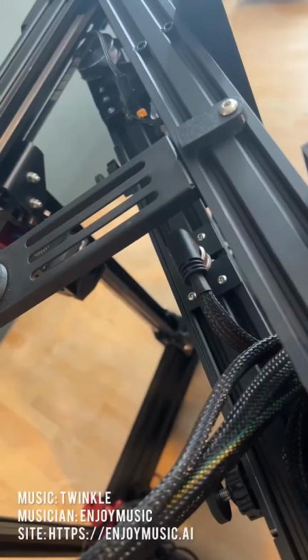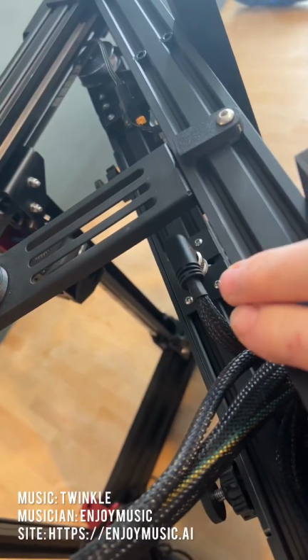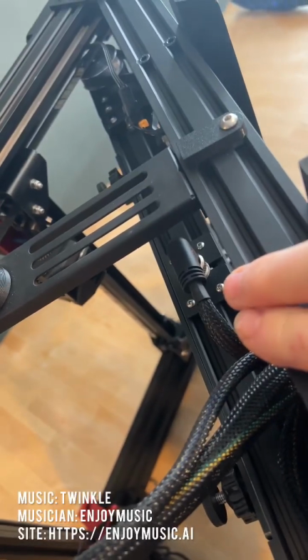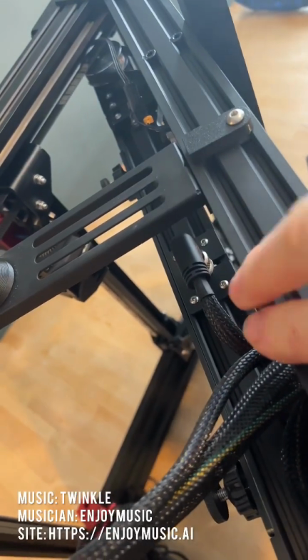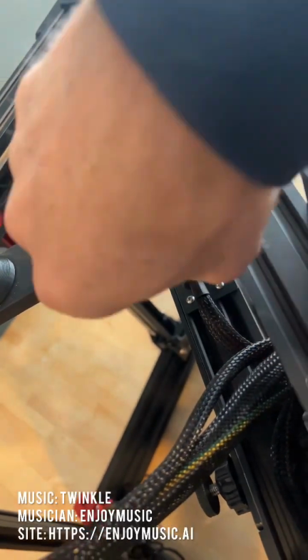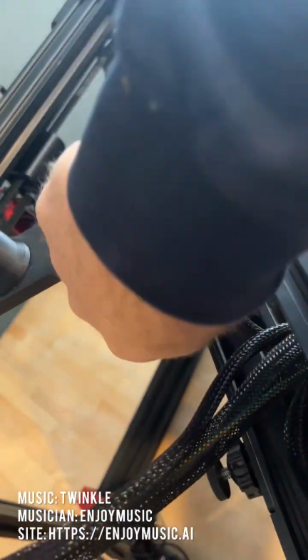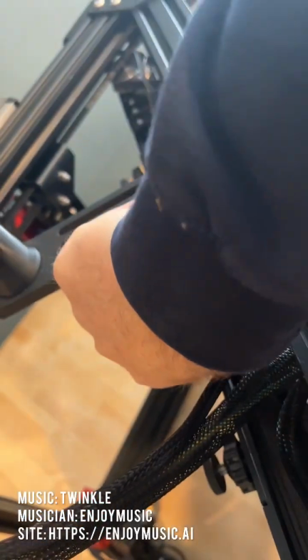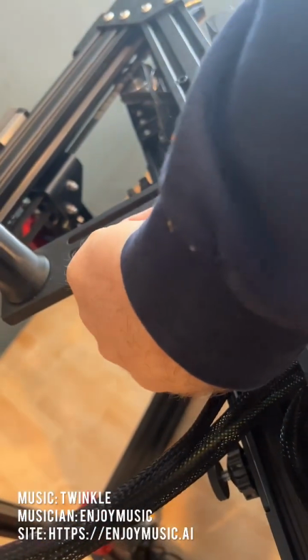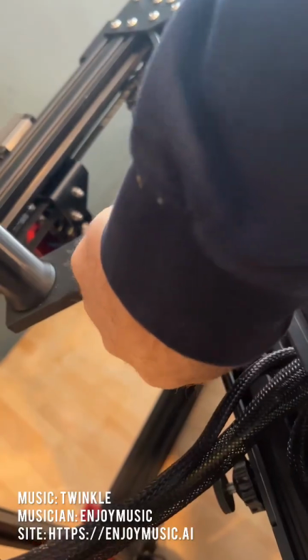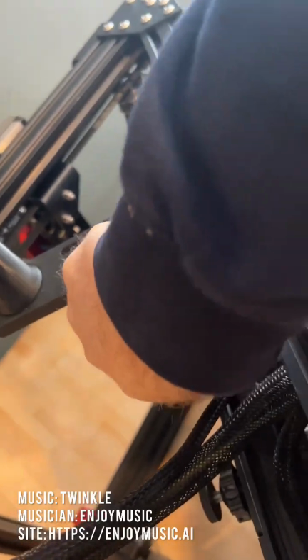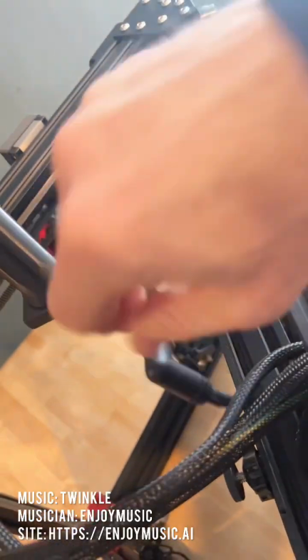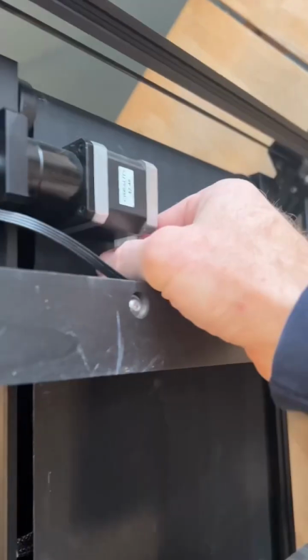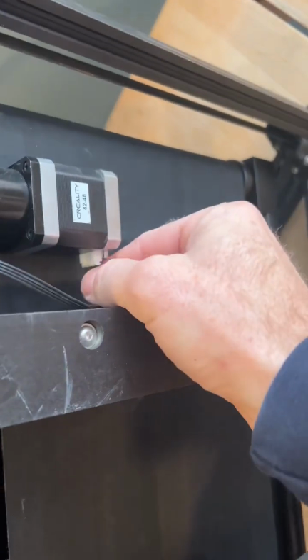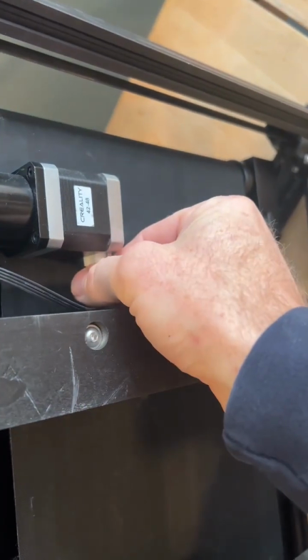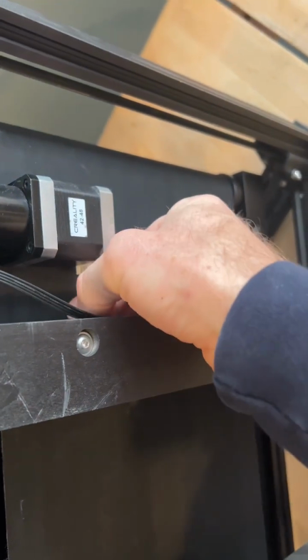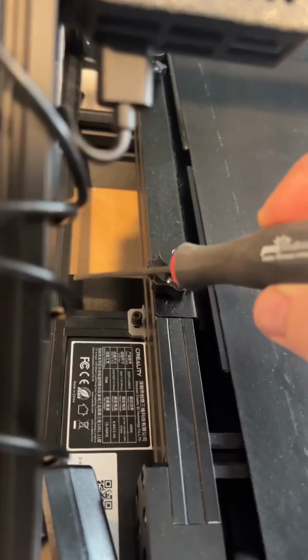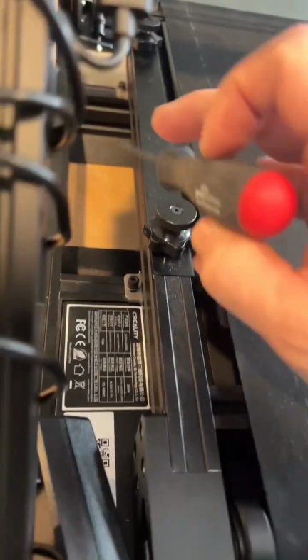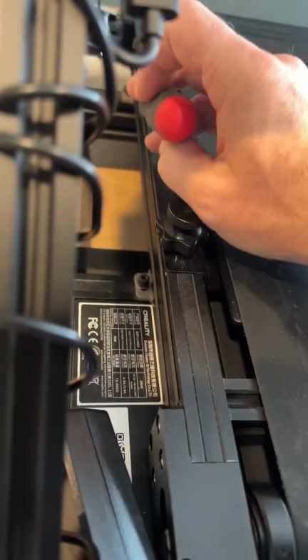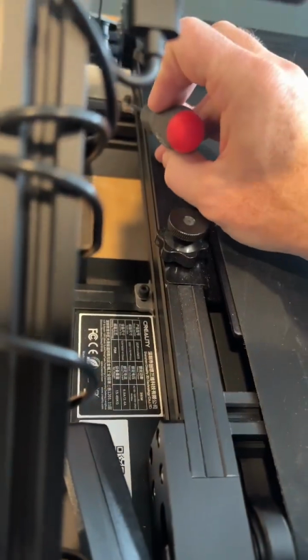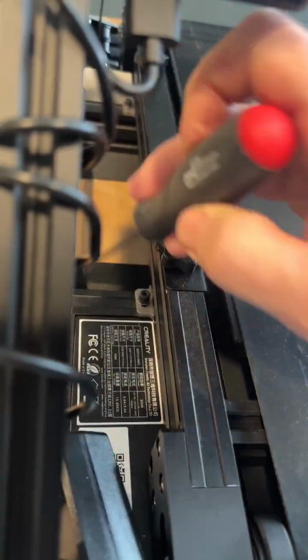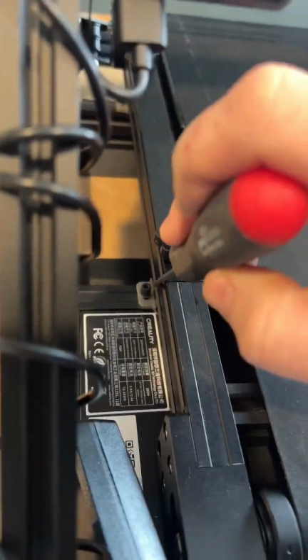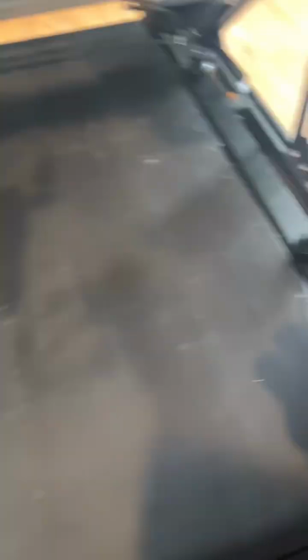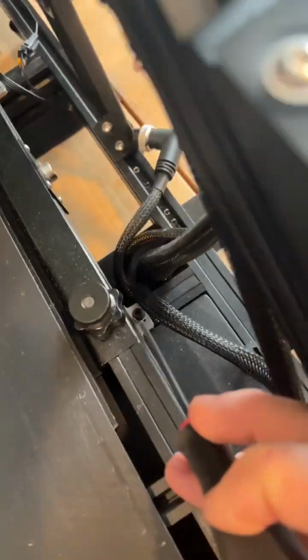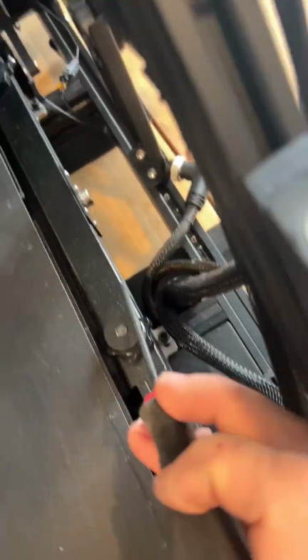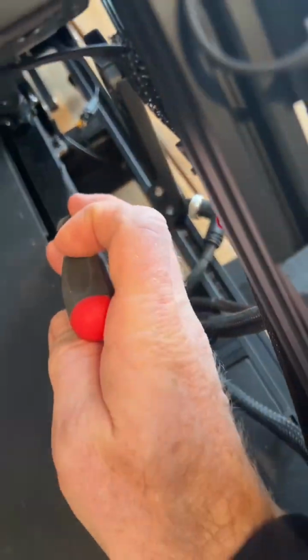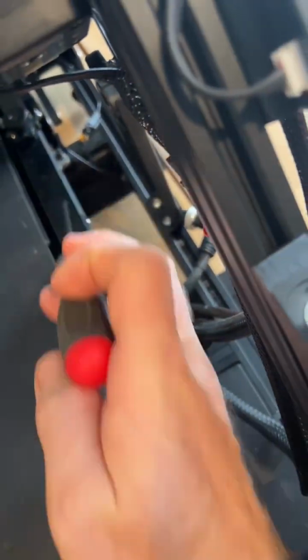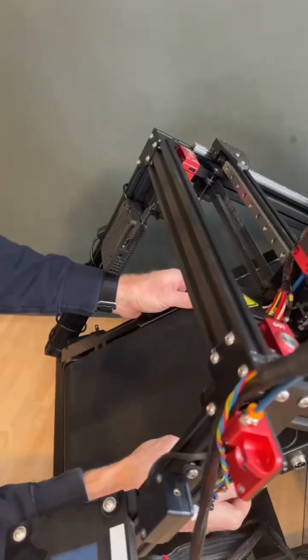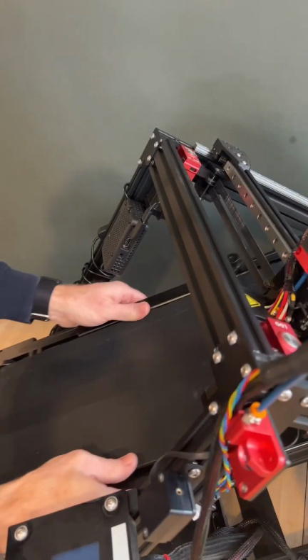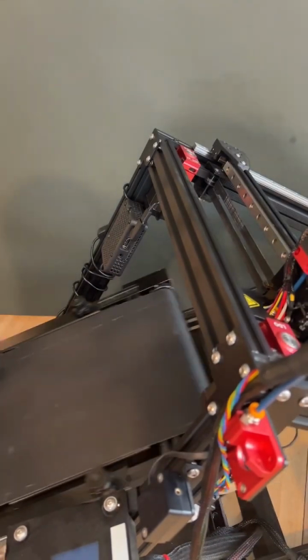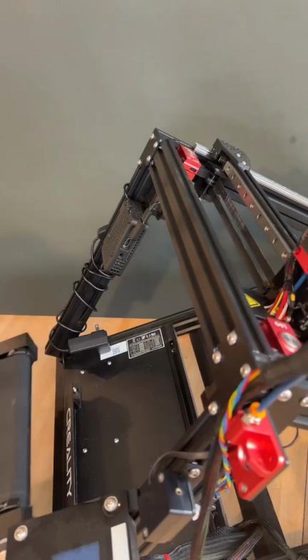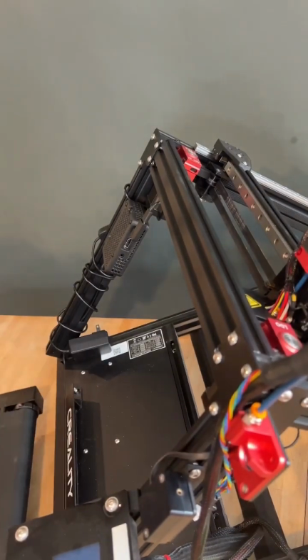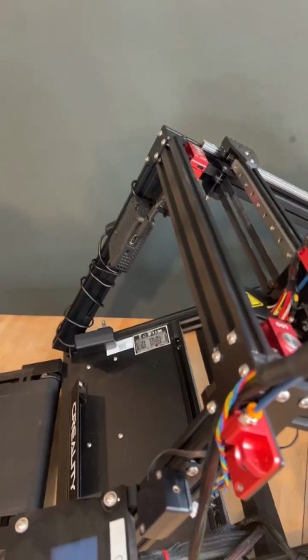Power off, flip the machine on its side, remove the bed cable, the z-stepper. Grab a three millimeter hex and remove the four screws holding the bed to the frame, then pull the whole bed assembly off the frame.